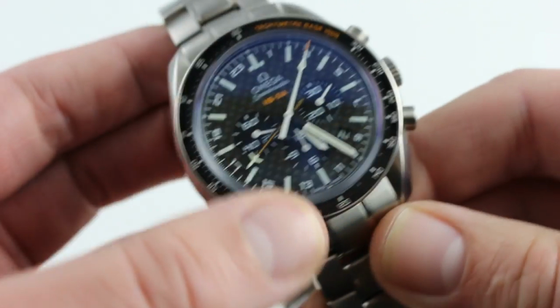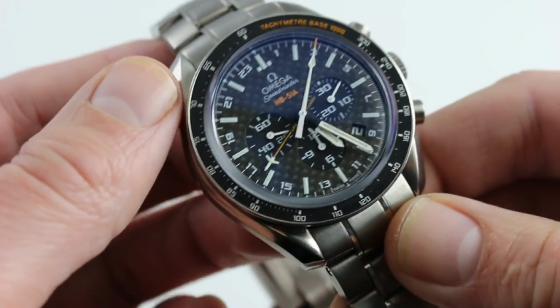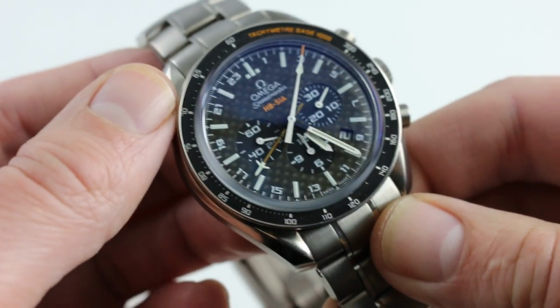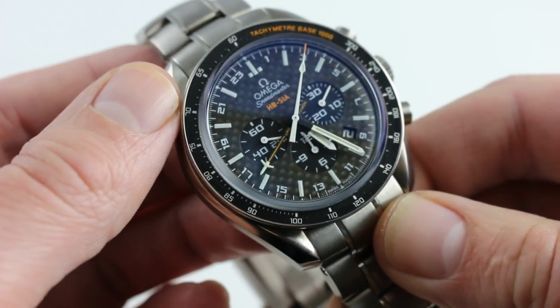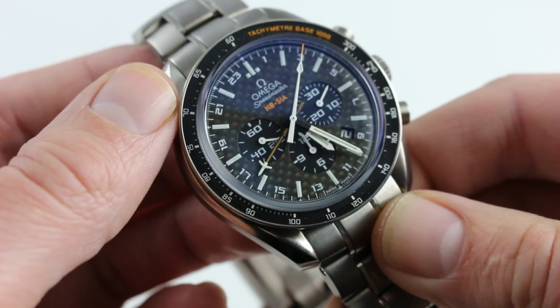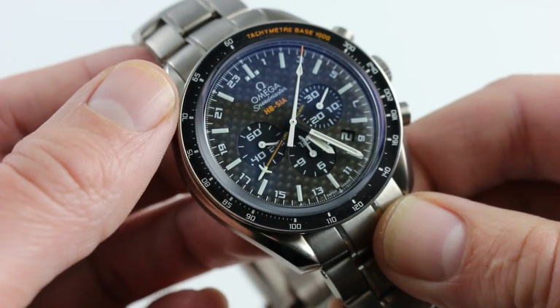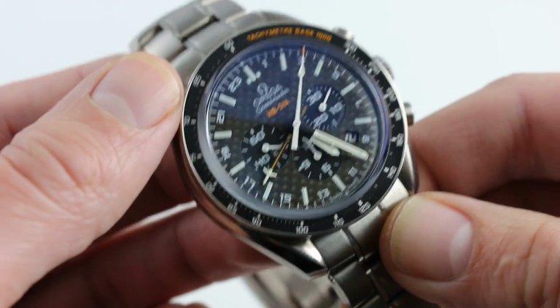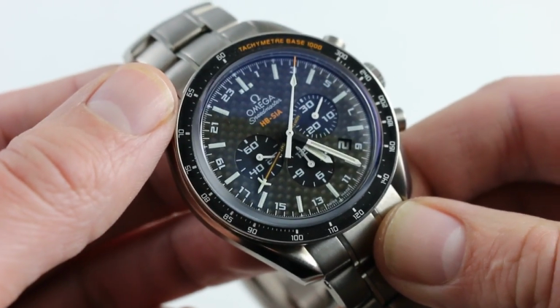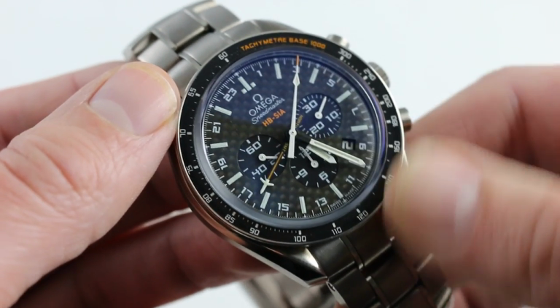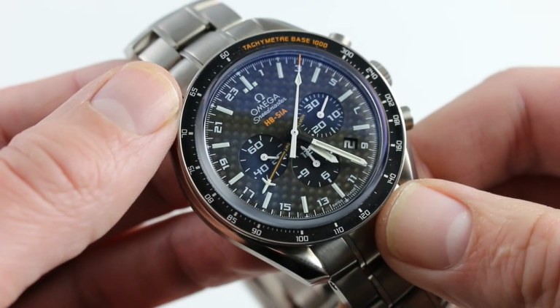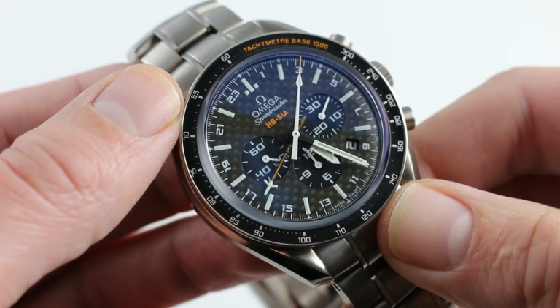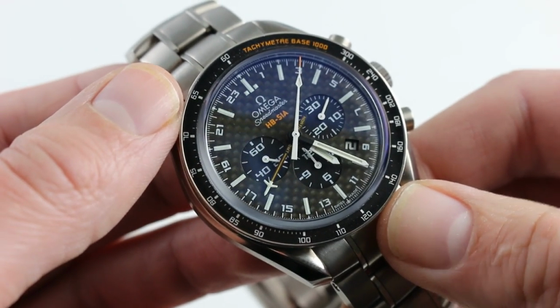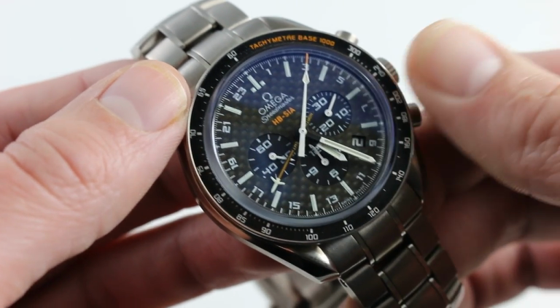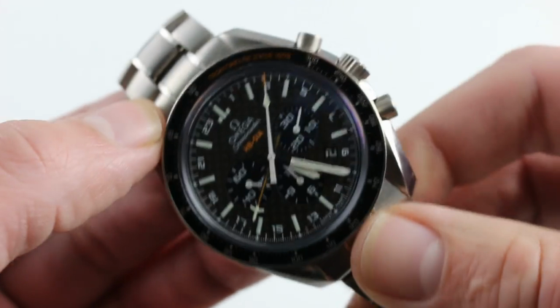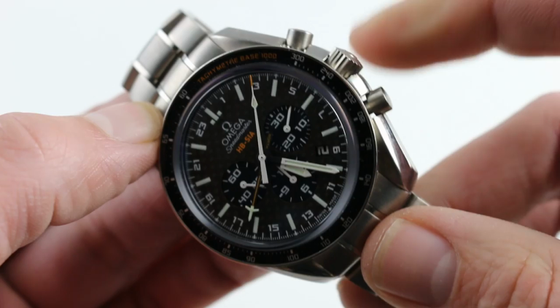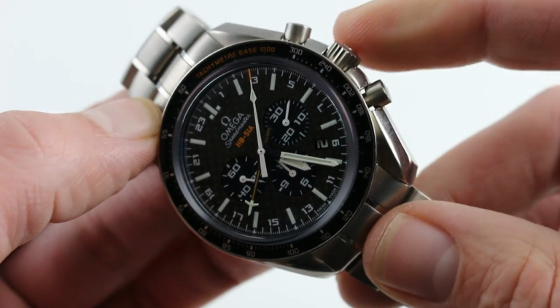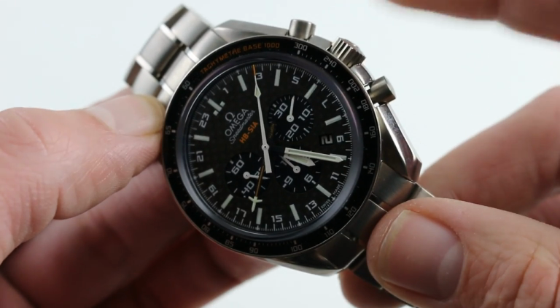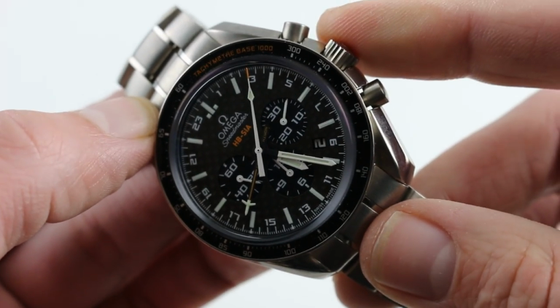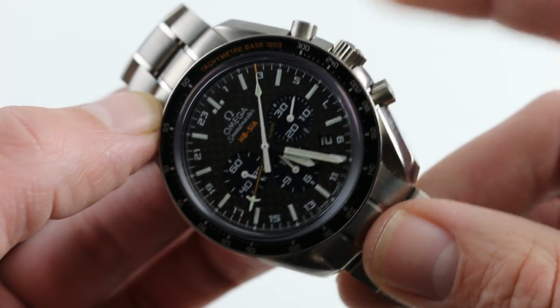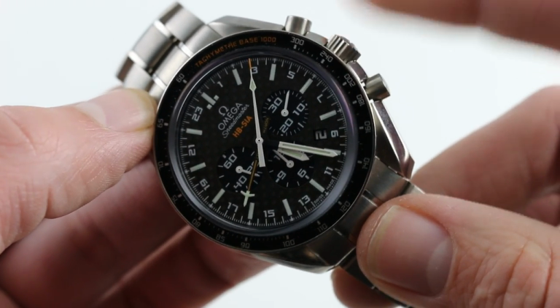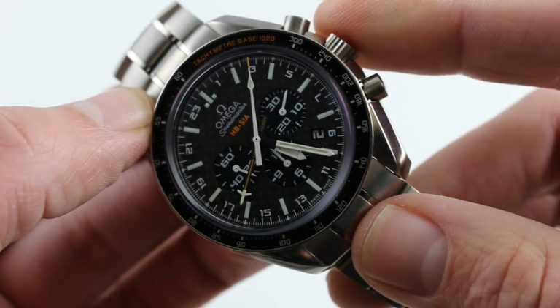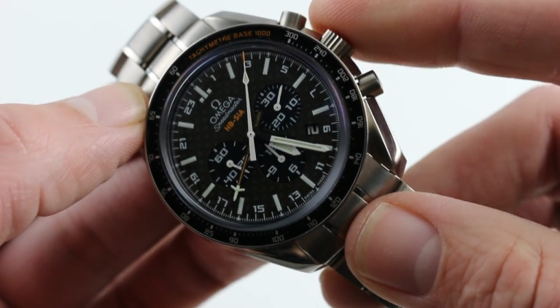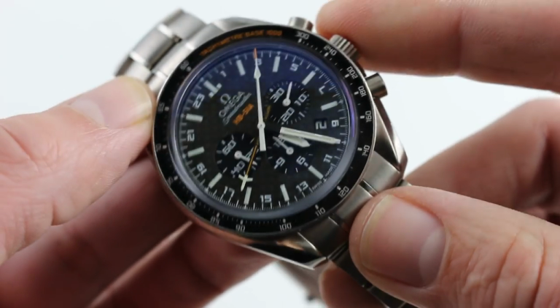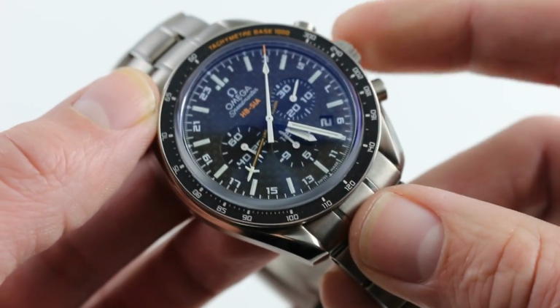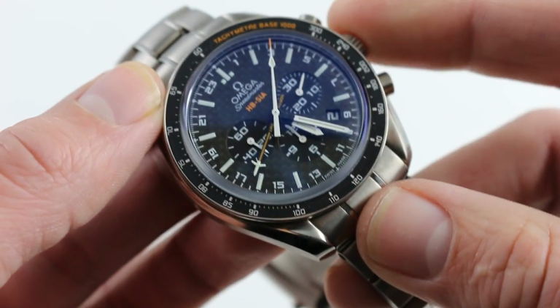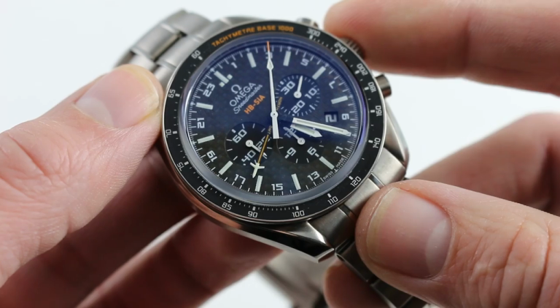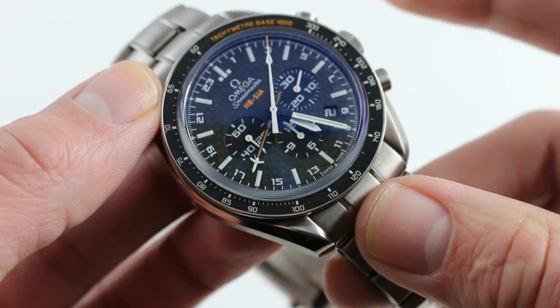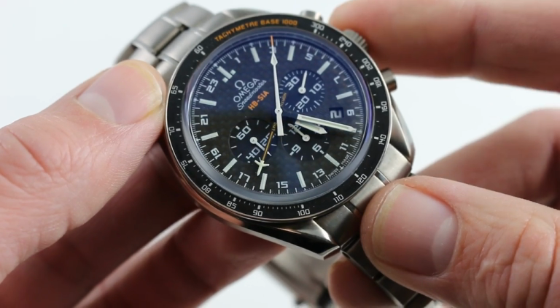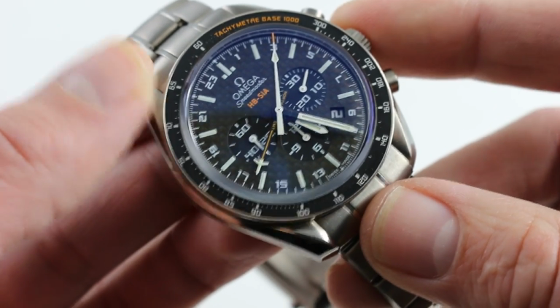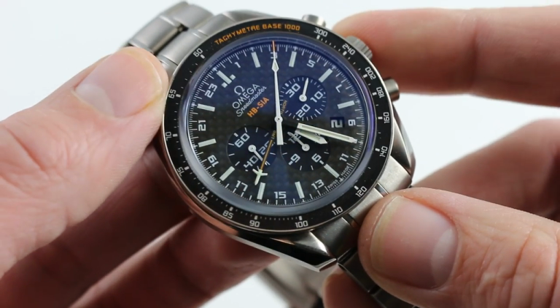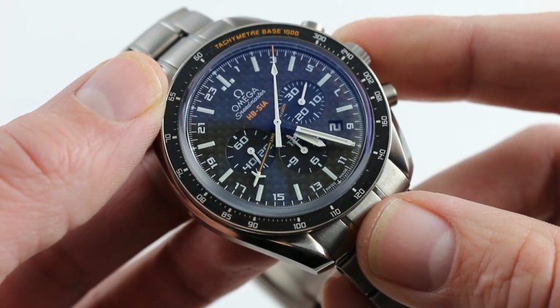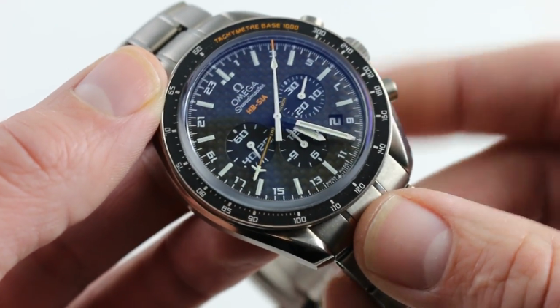While it is an aviation-themed watch, it is nevertheless 100 meters waterproof, and this is achieved with a non-screw-down crown, so it's quite easy to set the time, set the second time zone, set the date, or simply wind the watch on demand.